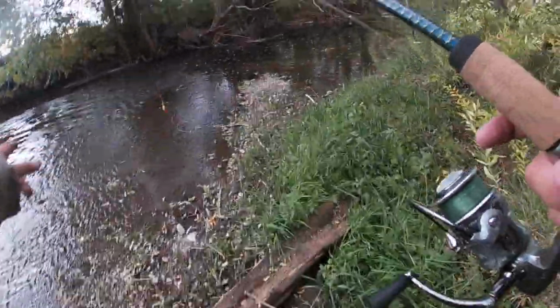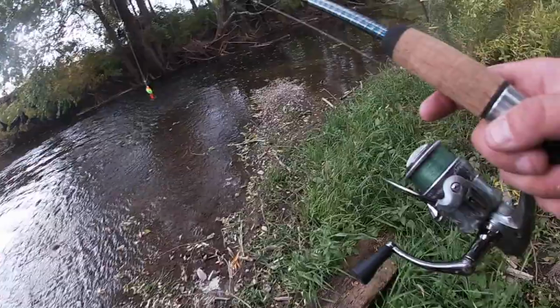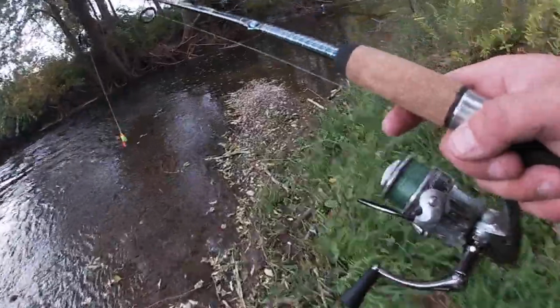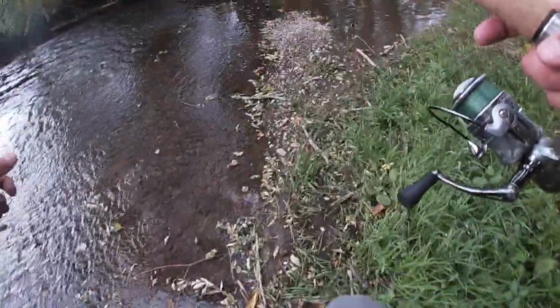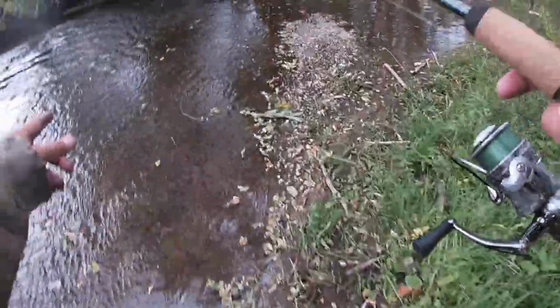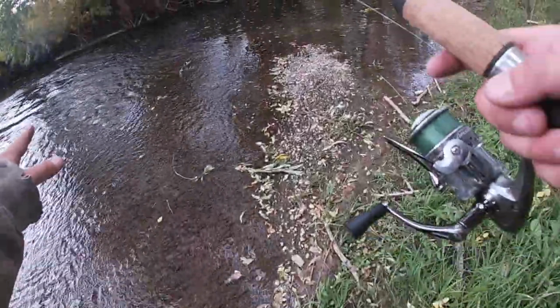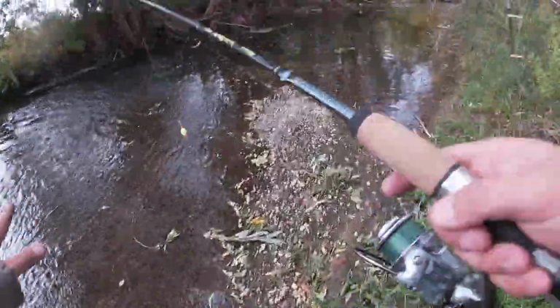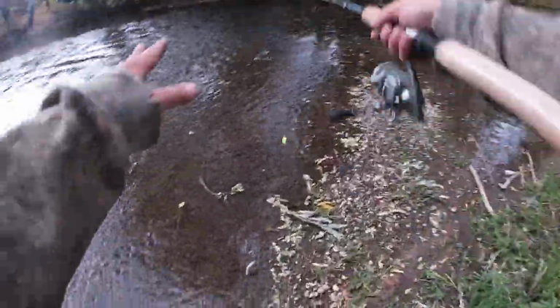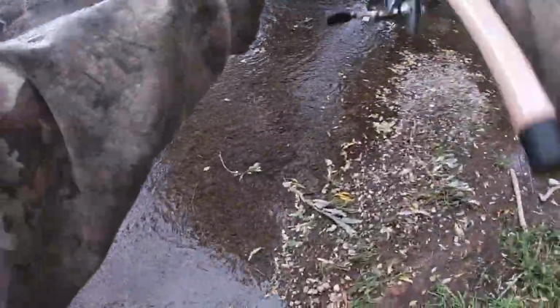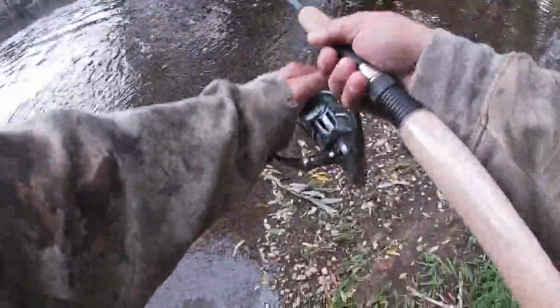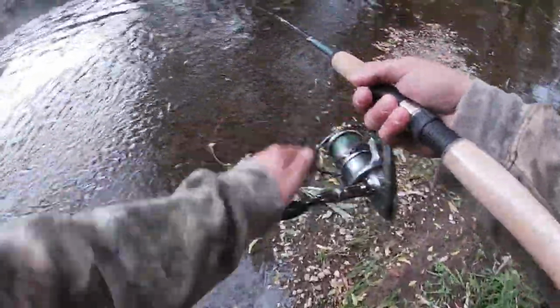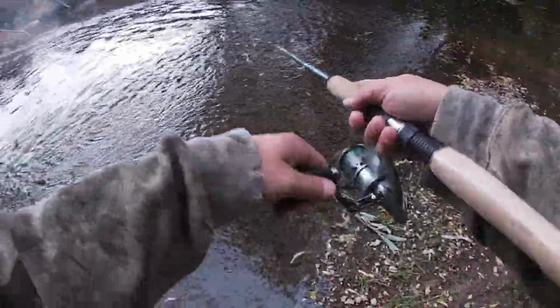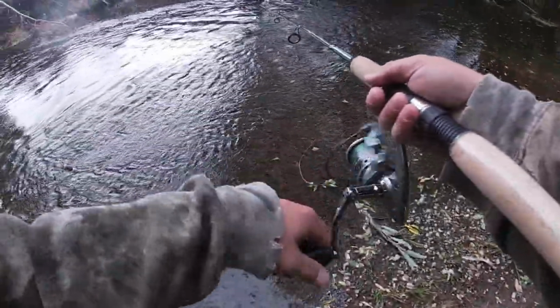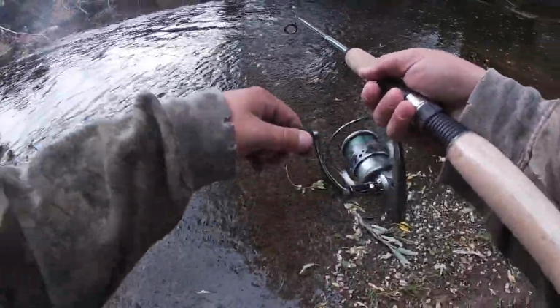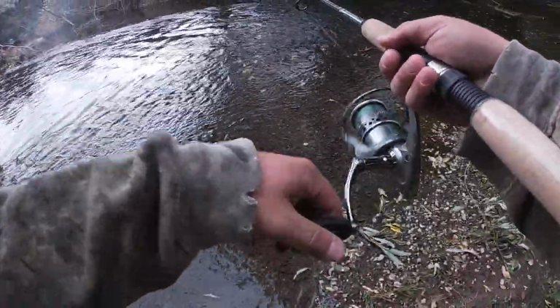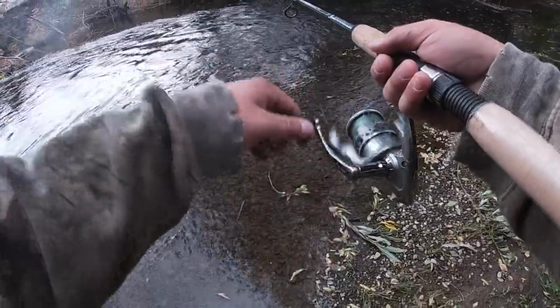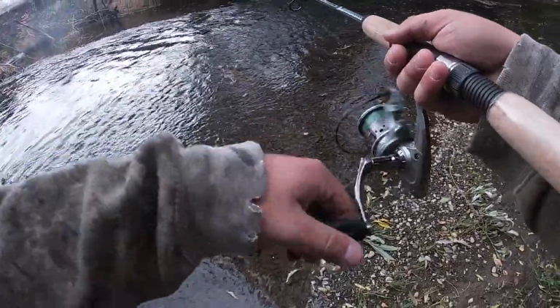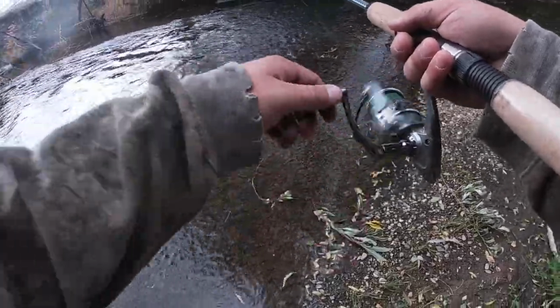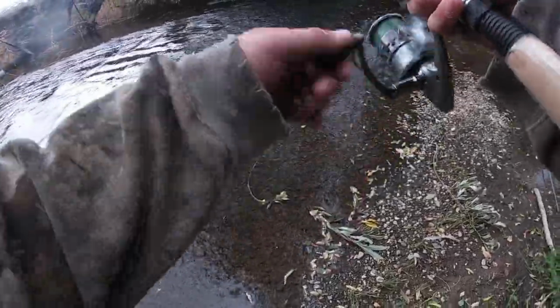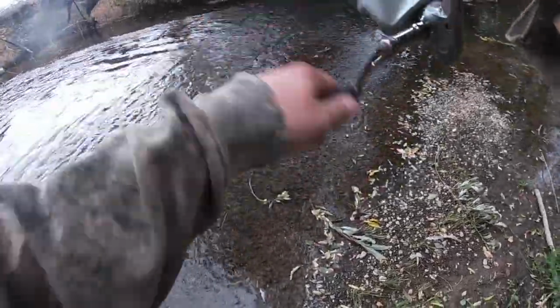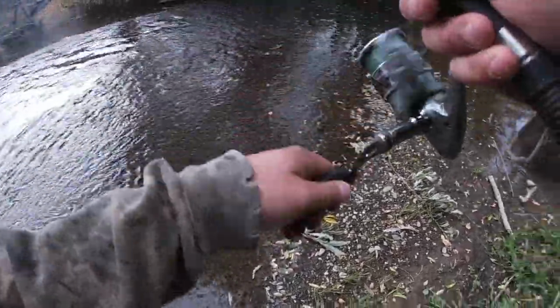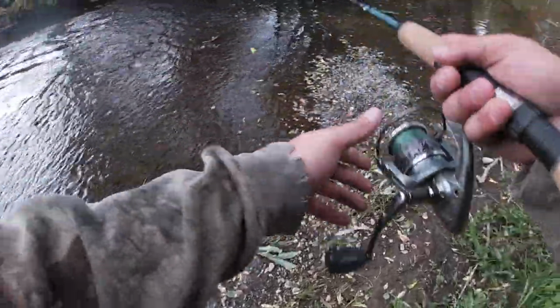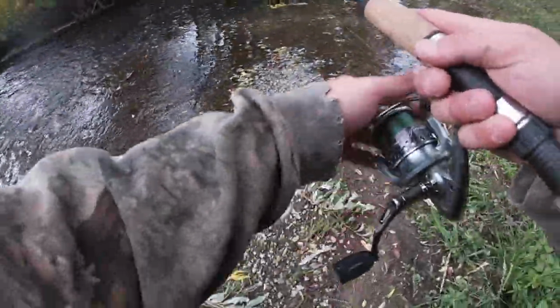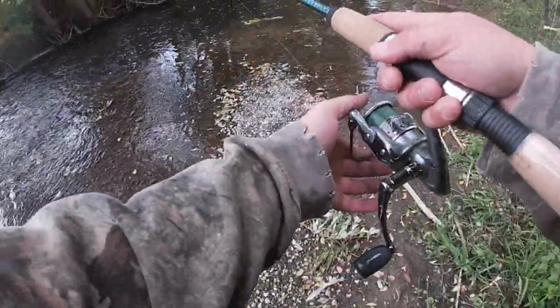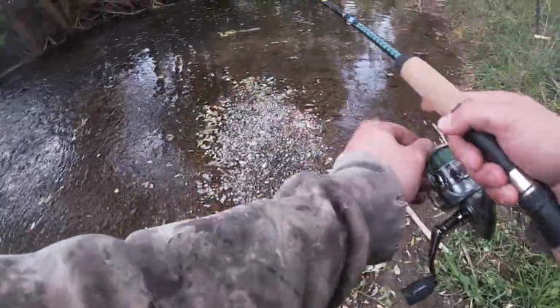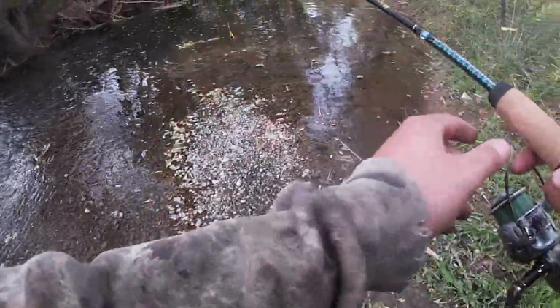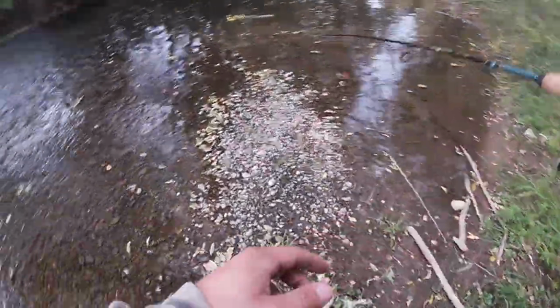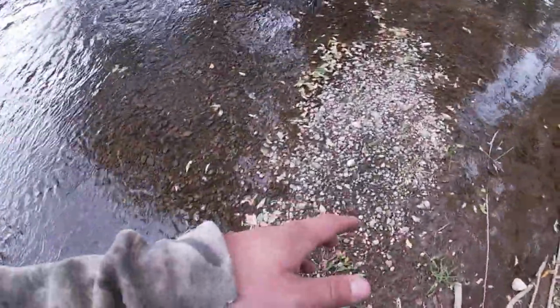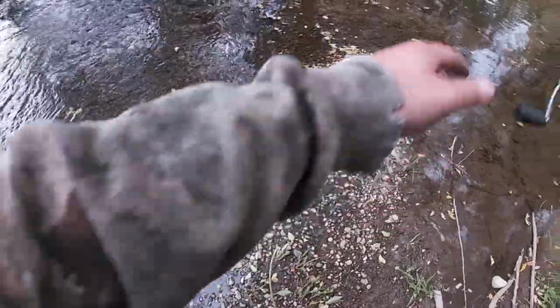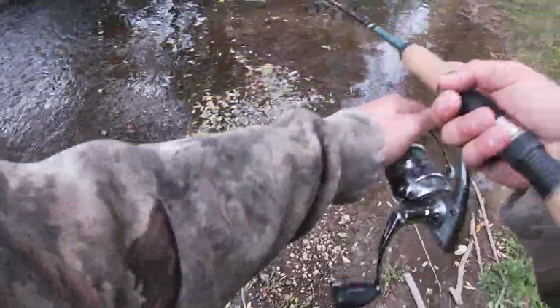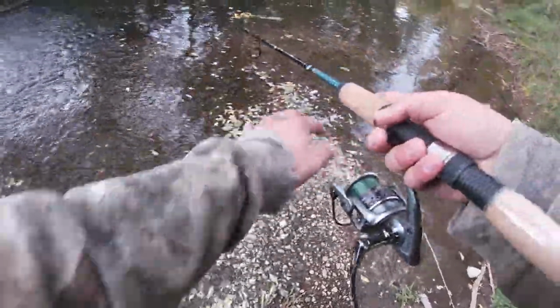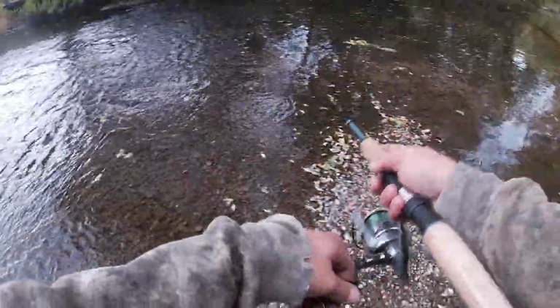This is actually a really good run — I've caught lots of fish from right here. I've seen pike here too. That'd be awesome if we caught a pike today.